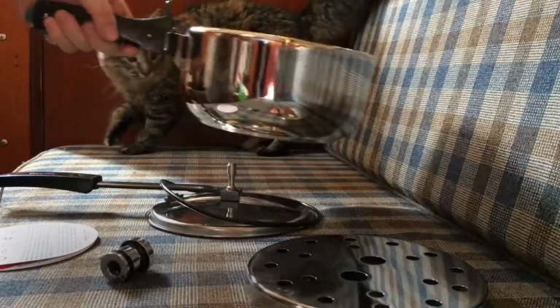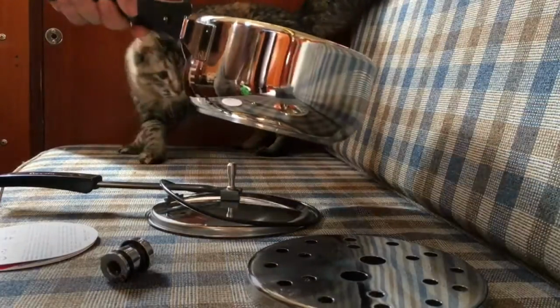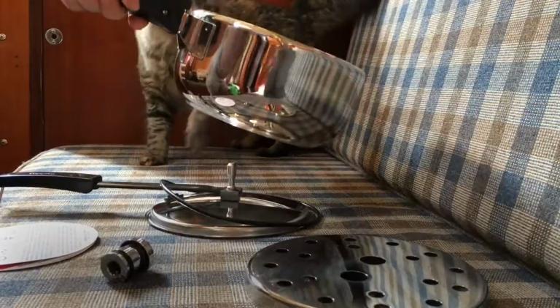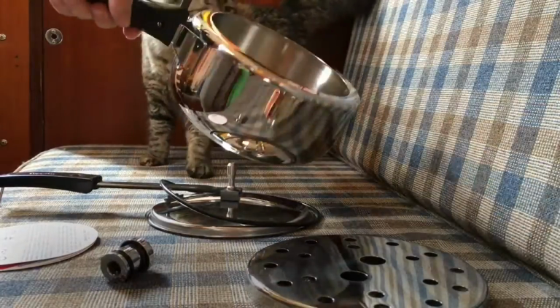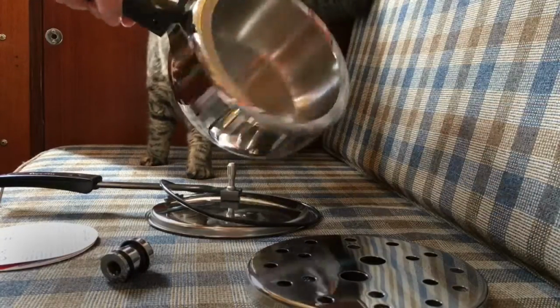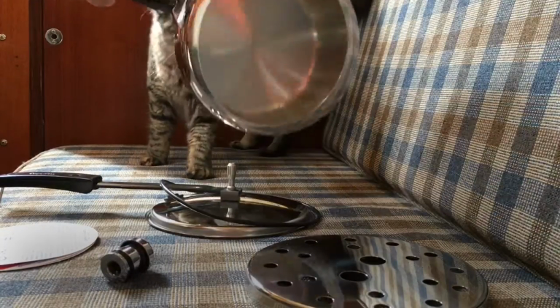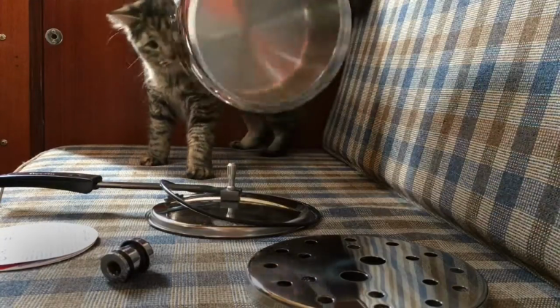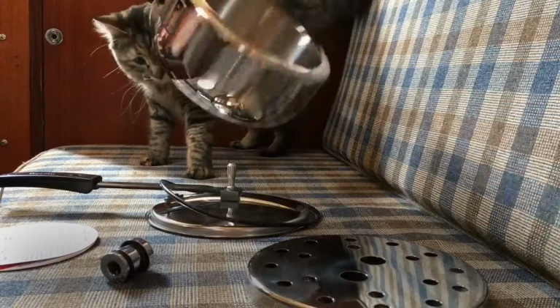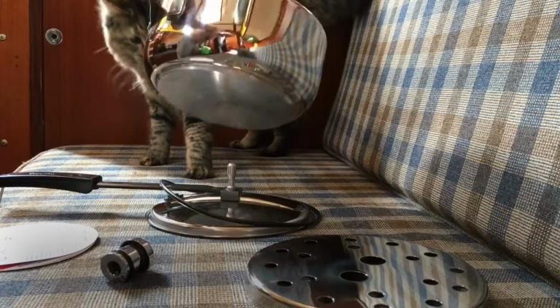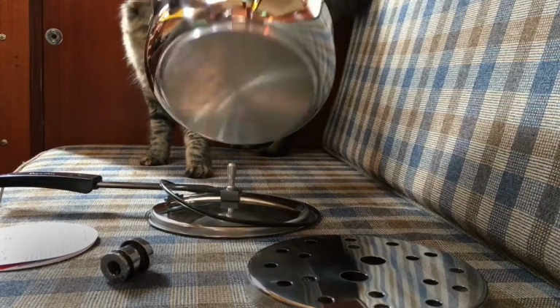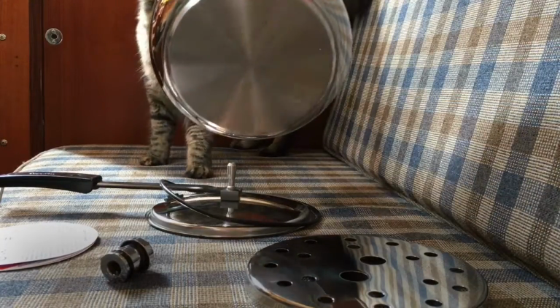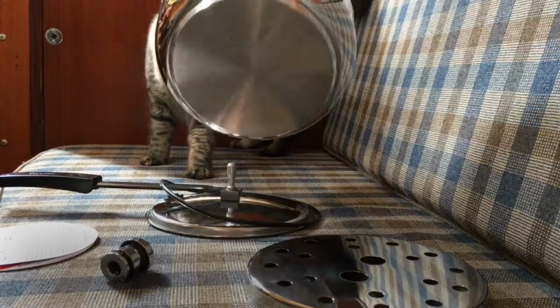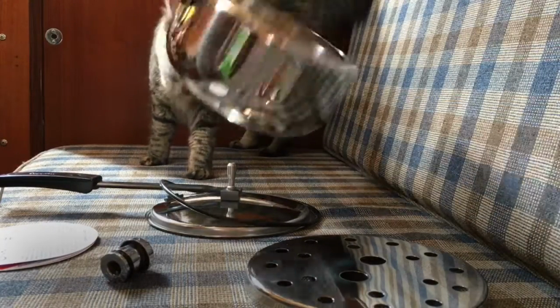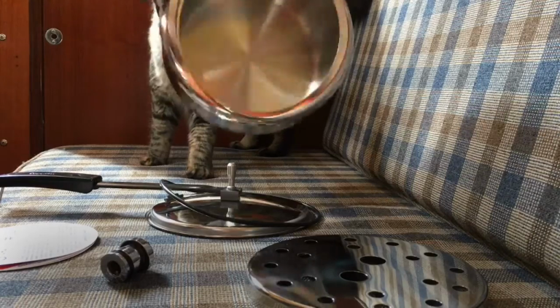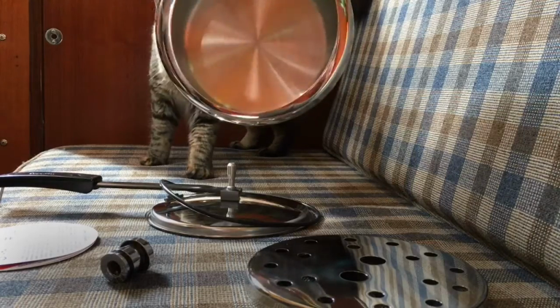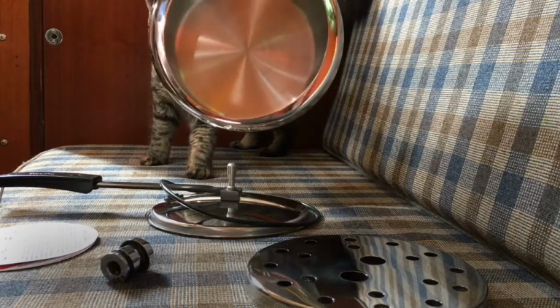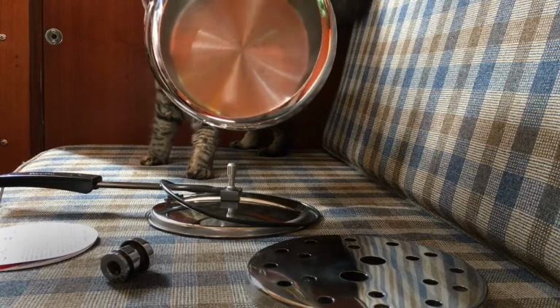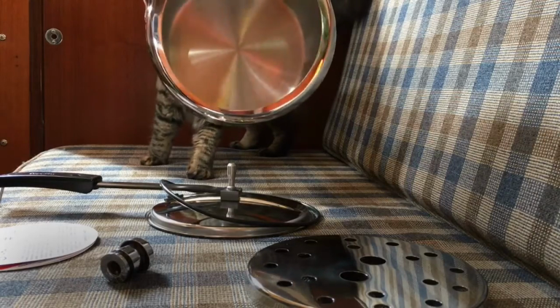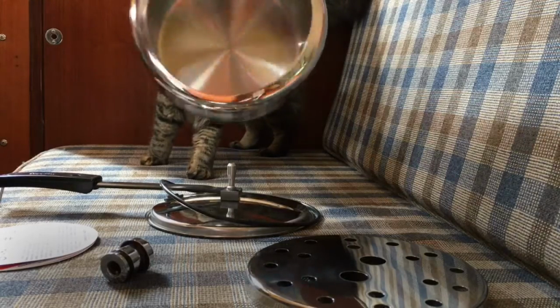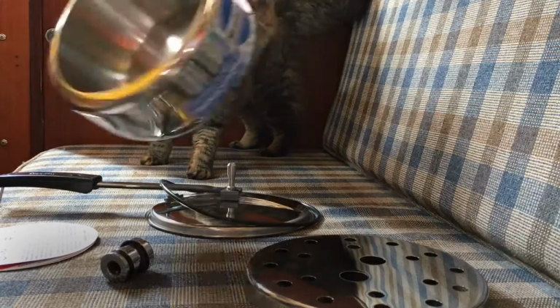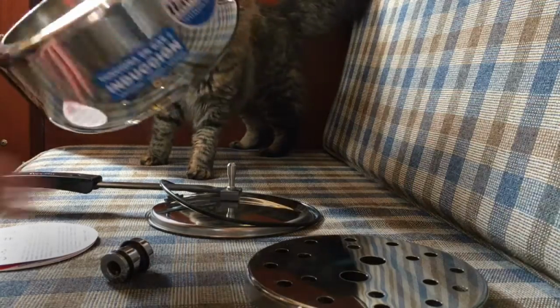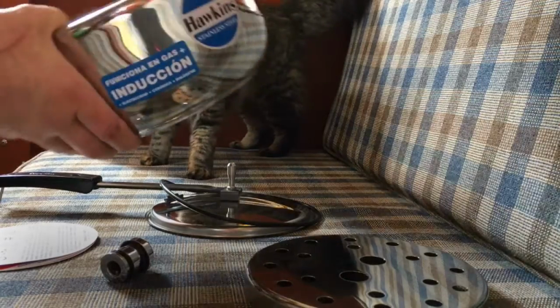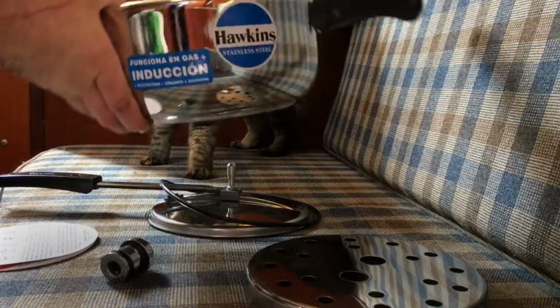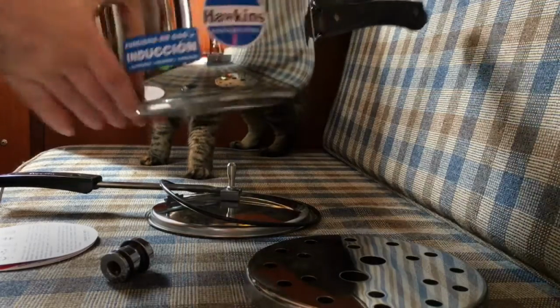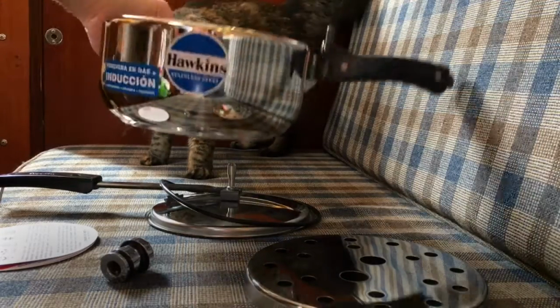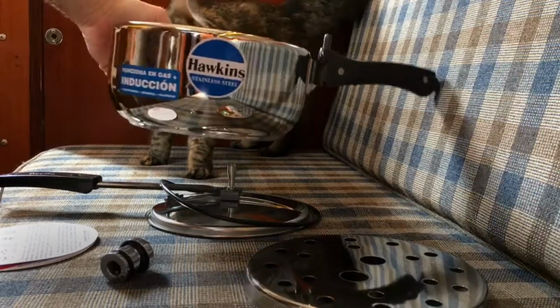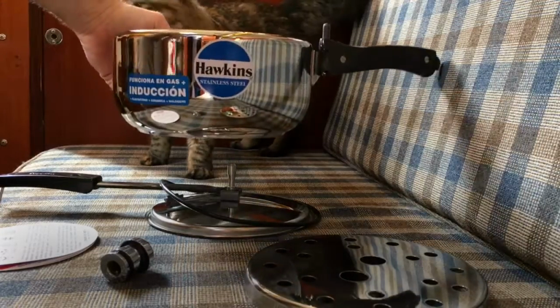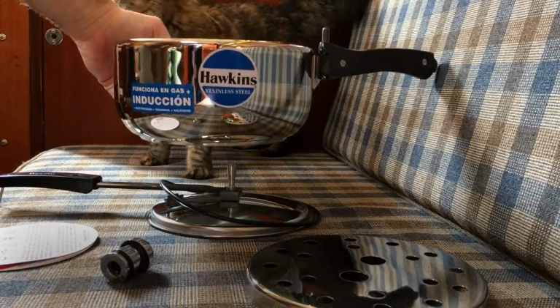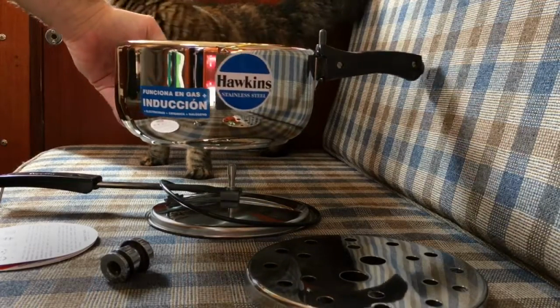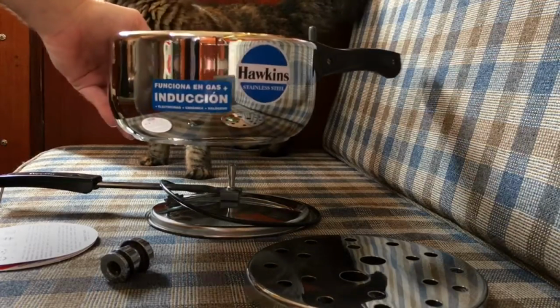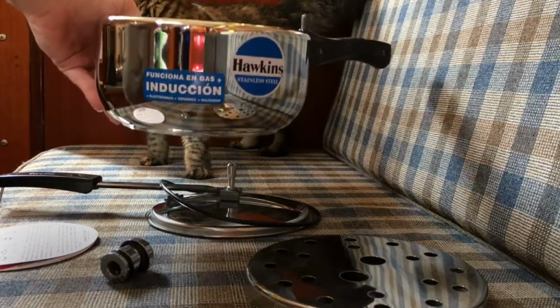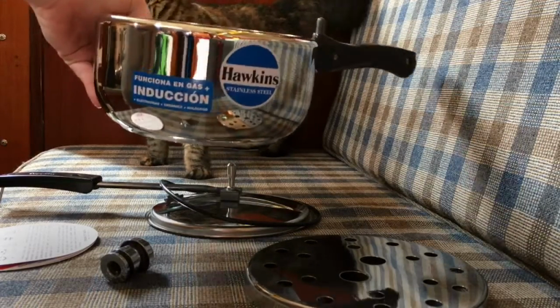And then there's the pot itself — a nice big three-liter stainless steel pot from Hawkins.